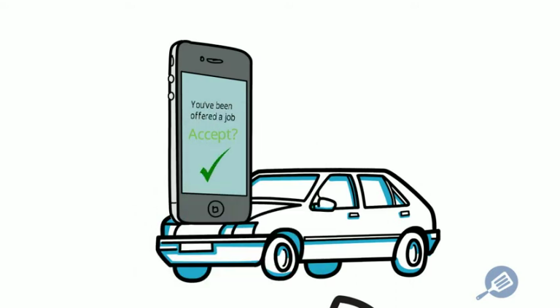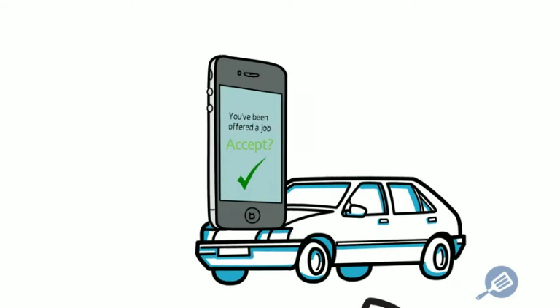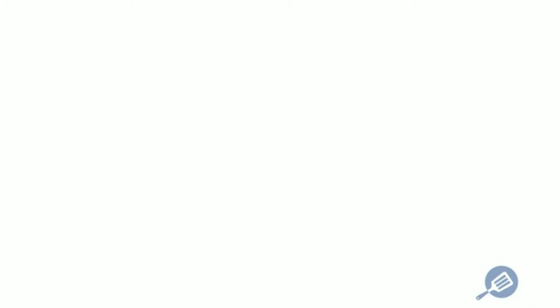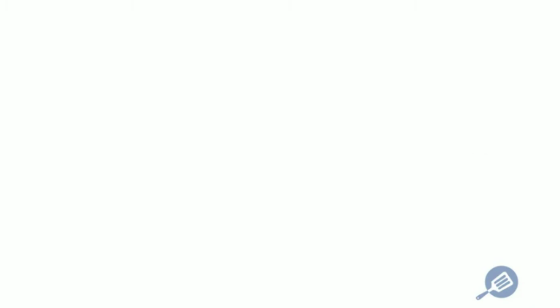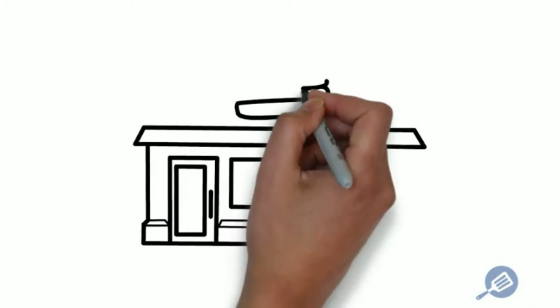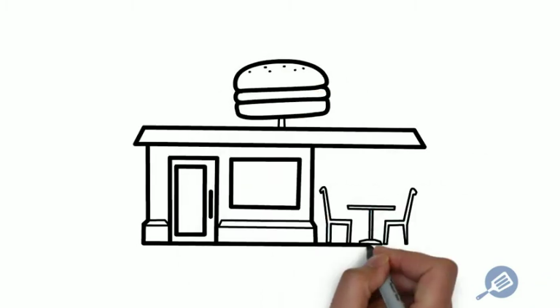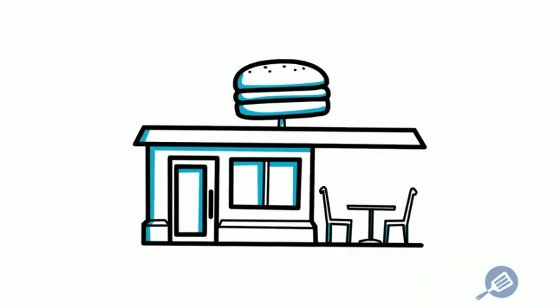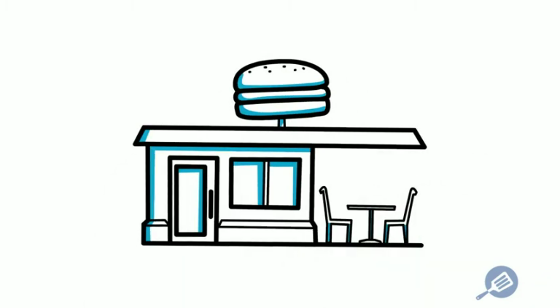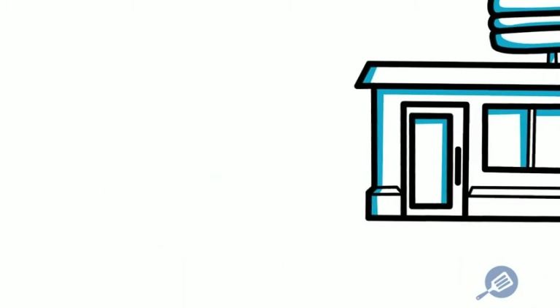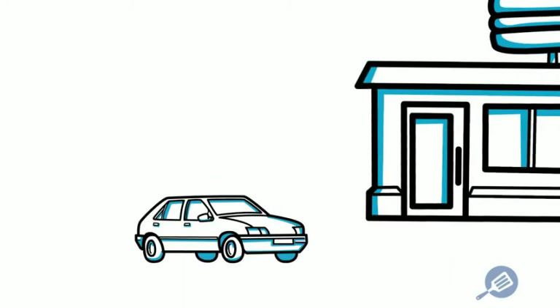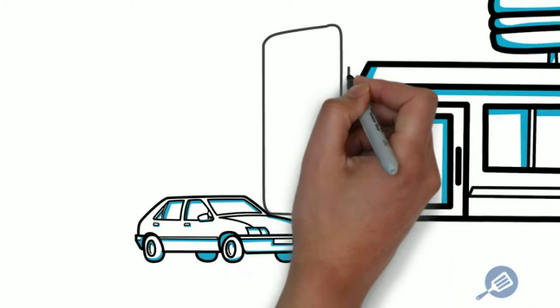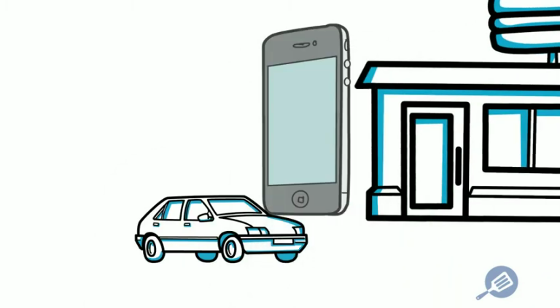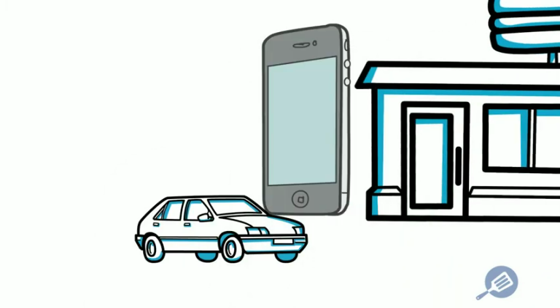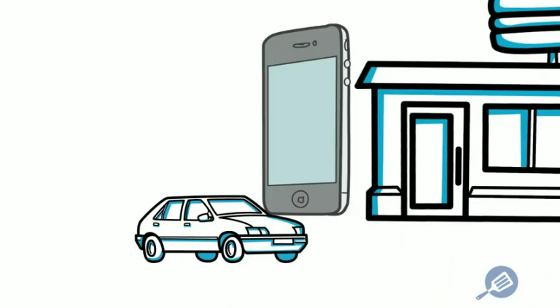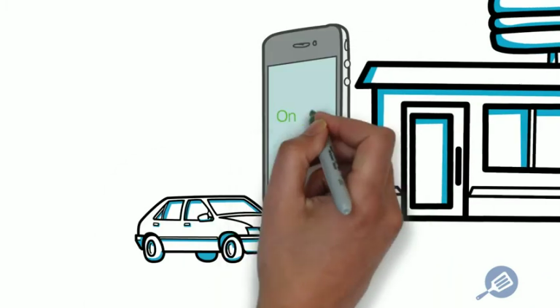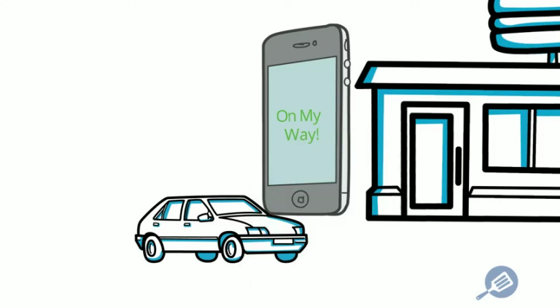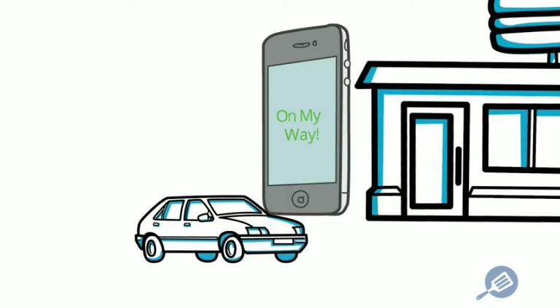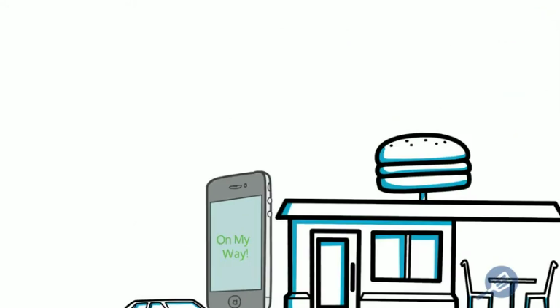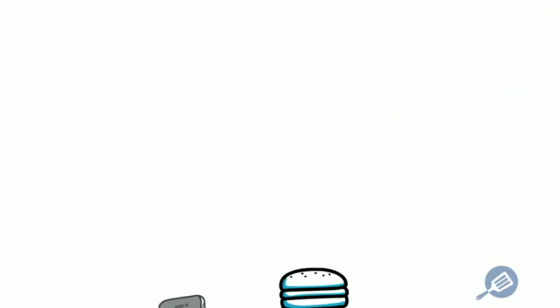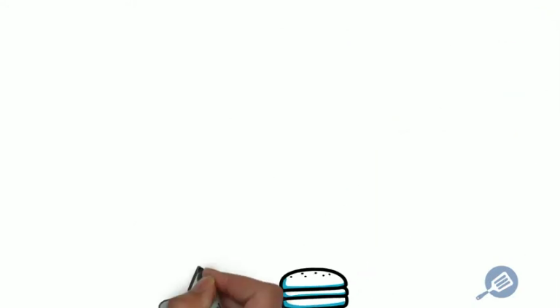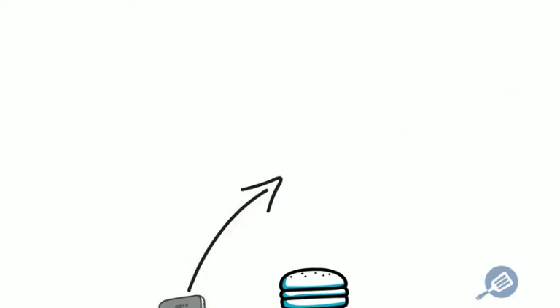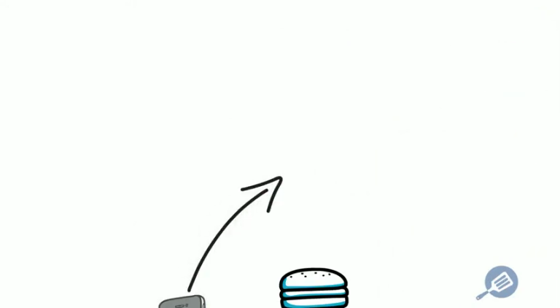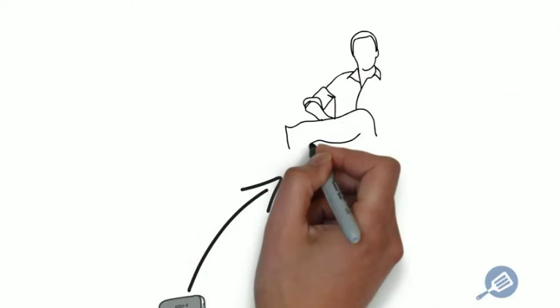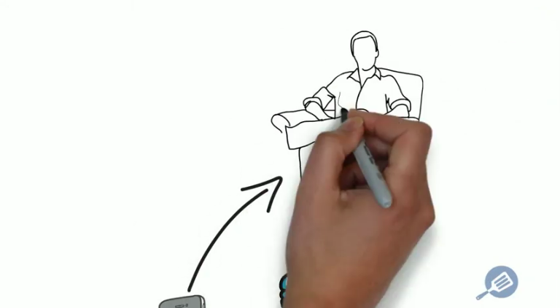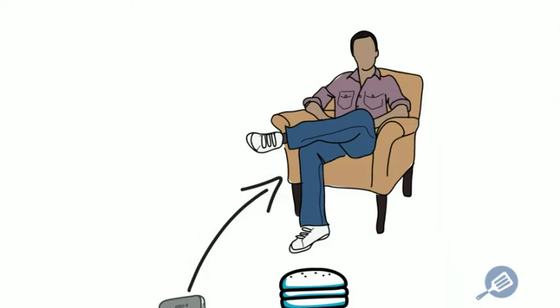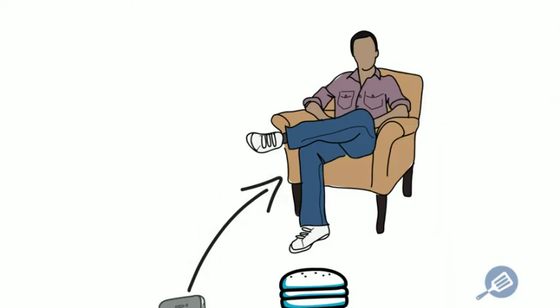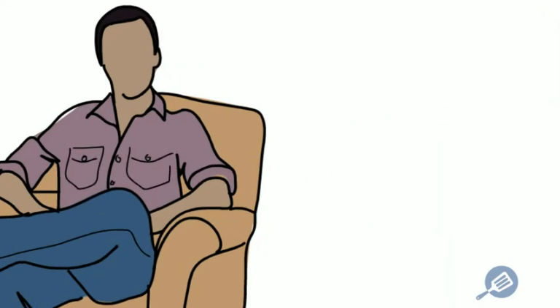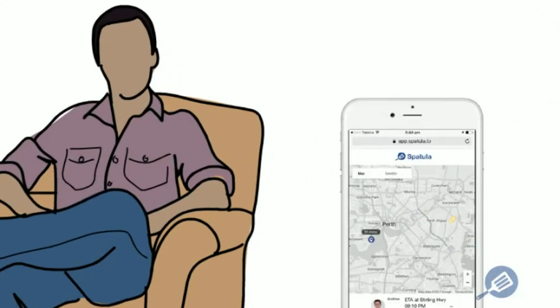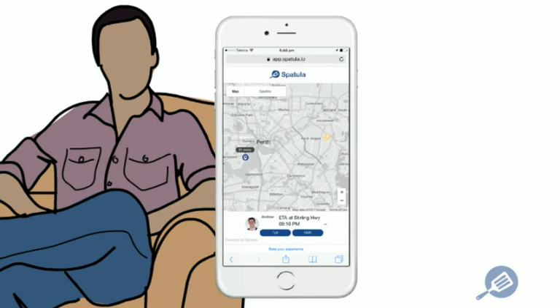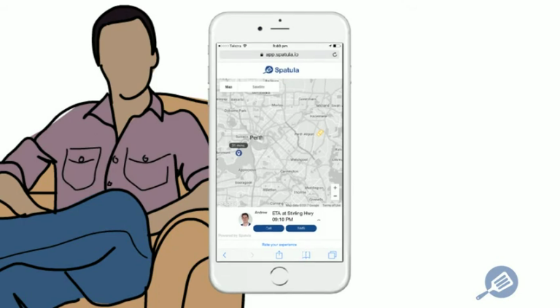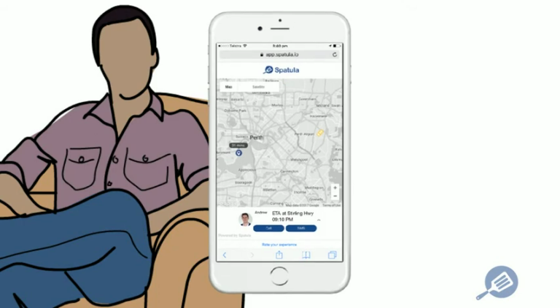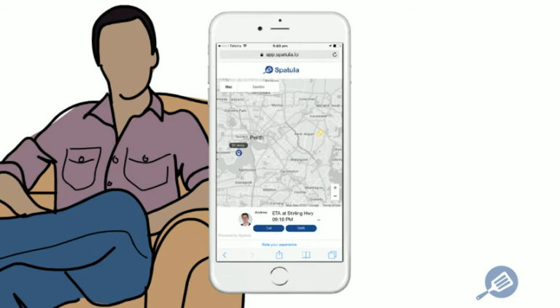When the food's ready, your driver collects it from the restaurant and clicks 'On My Way', automatically sending an SMS to your hungry customer with a link to a live tracking page, so they have the ETA and can track the food on a map — like they're used to from the big guys.